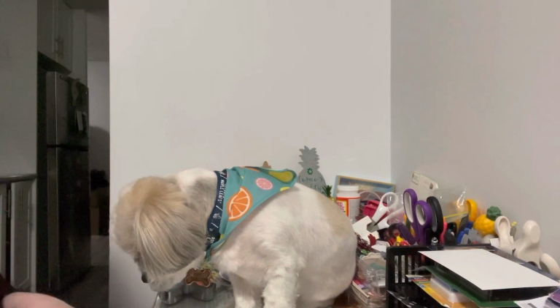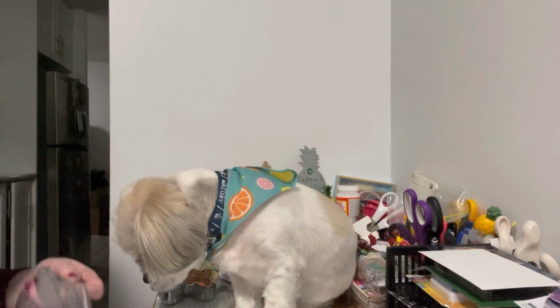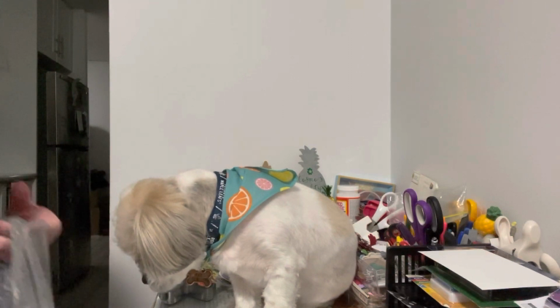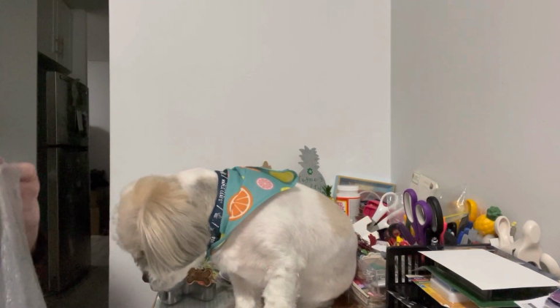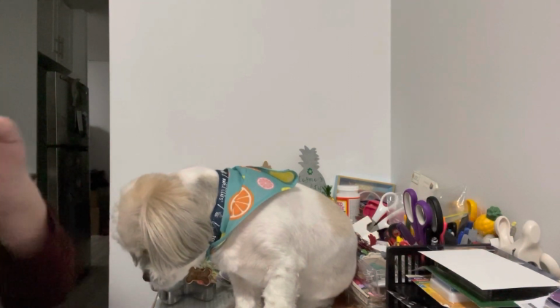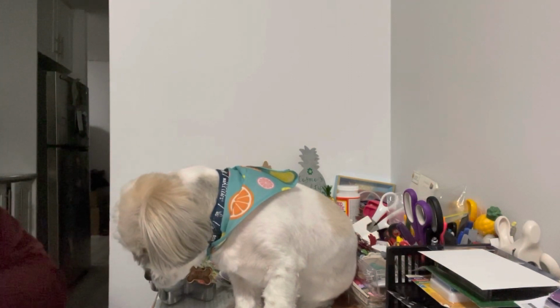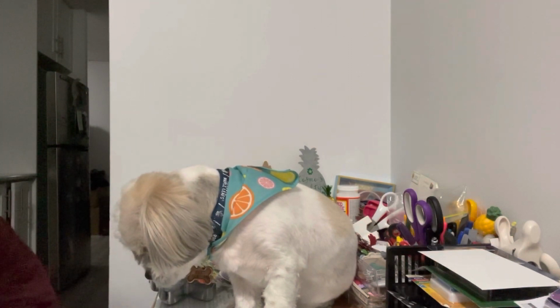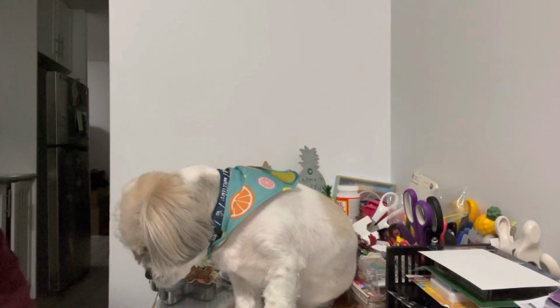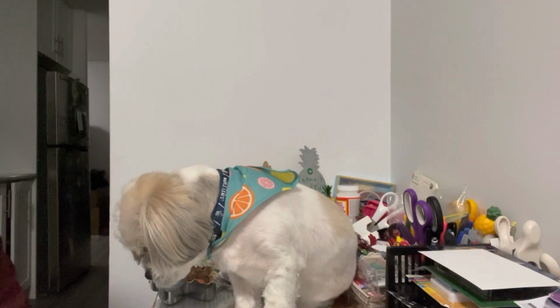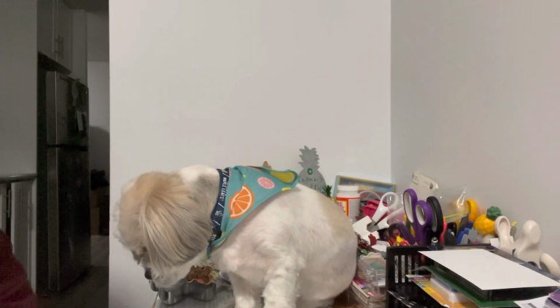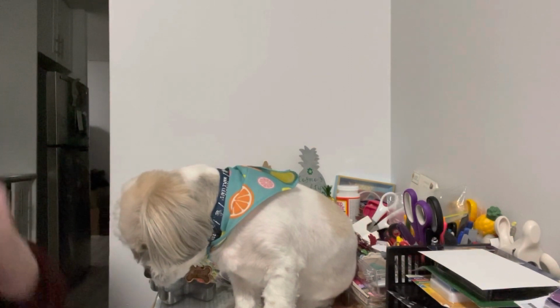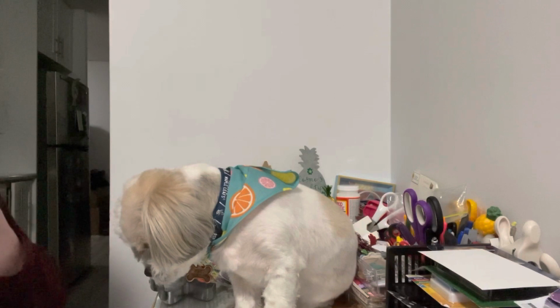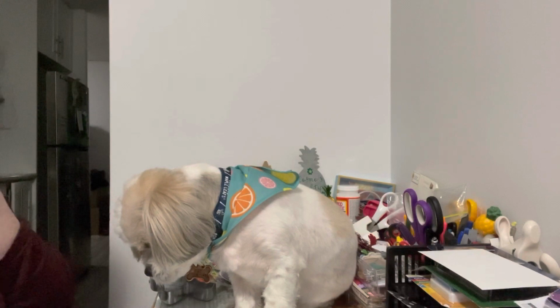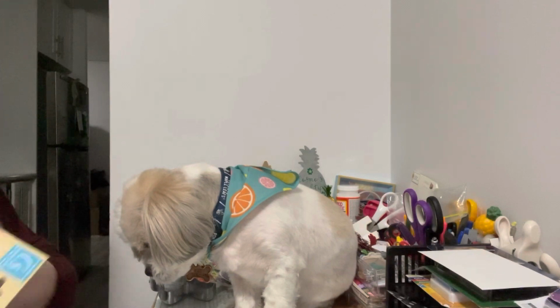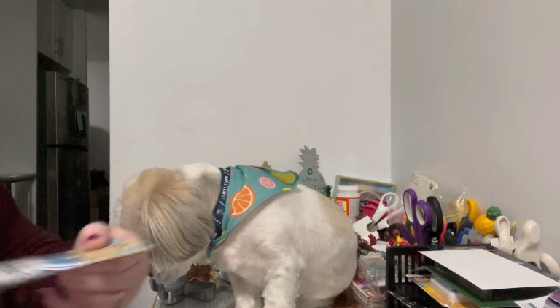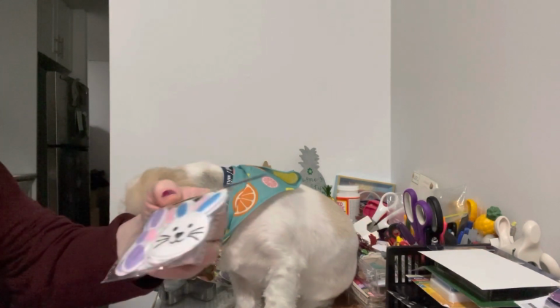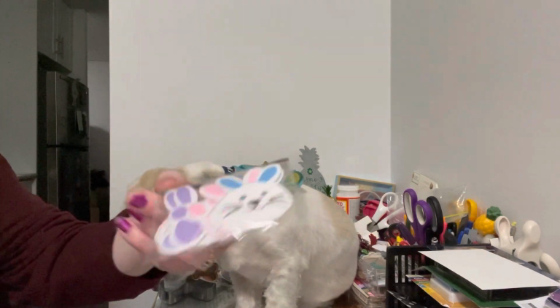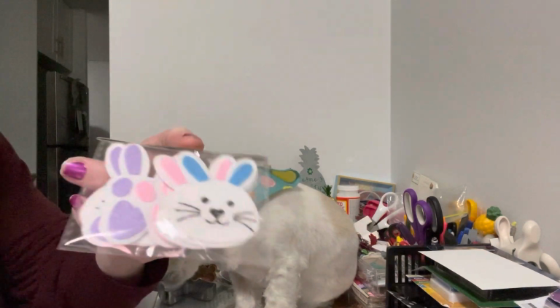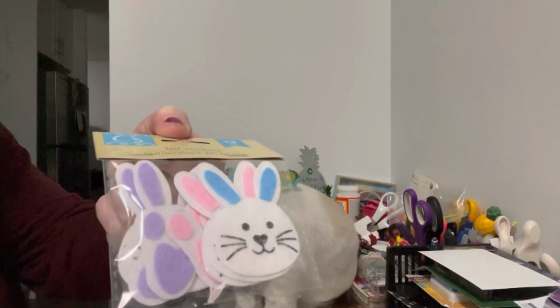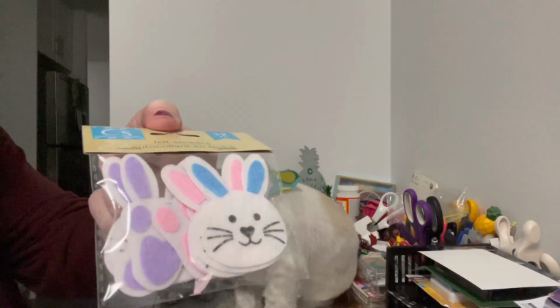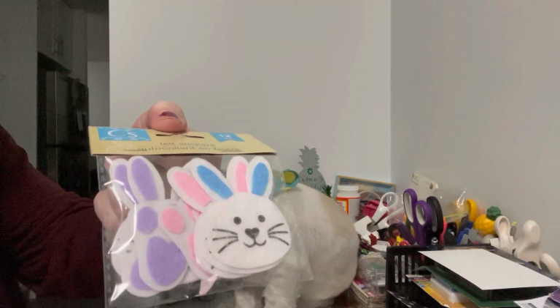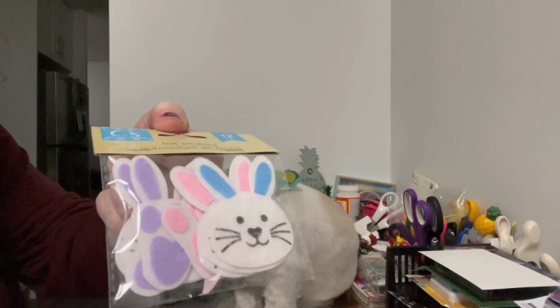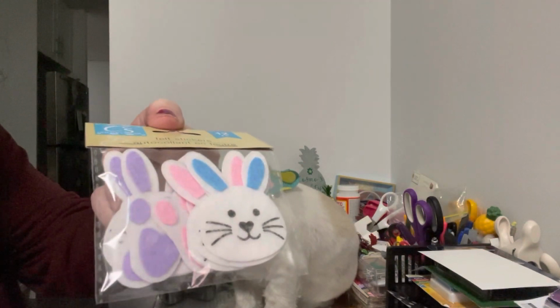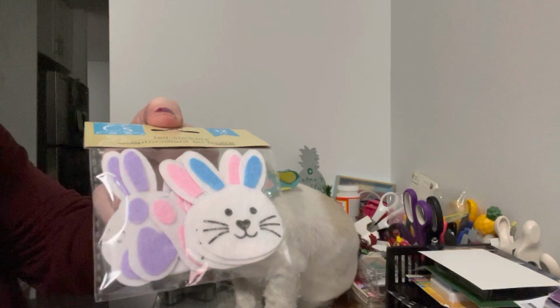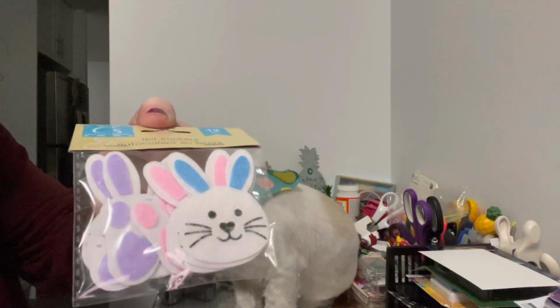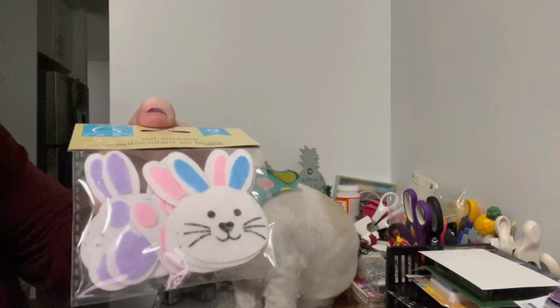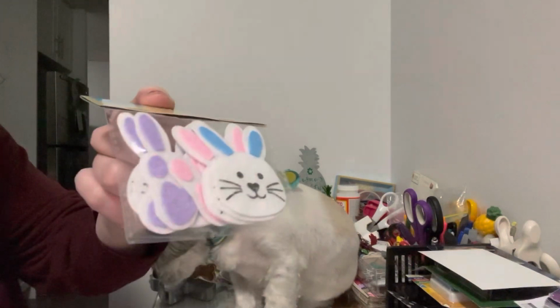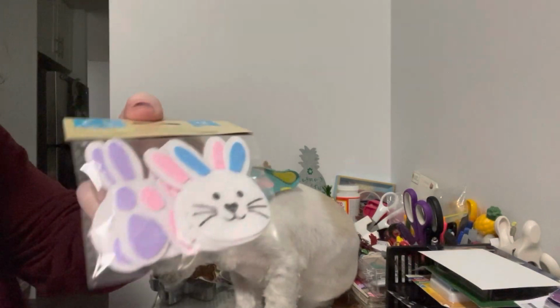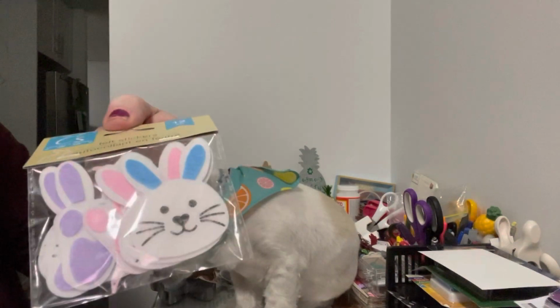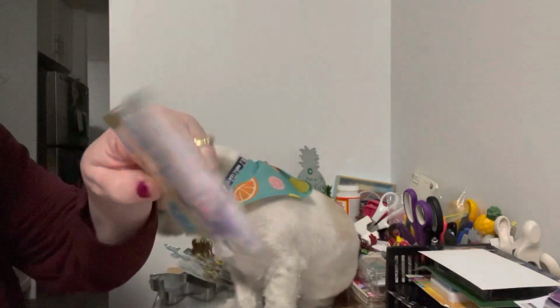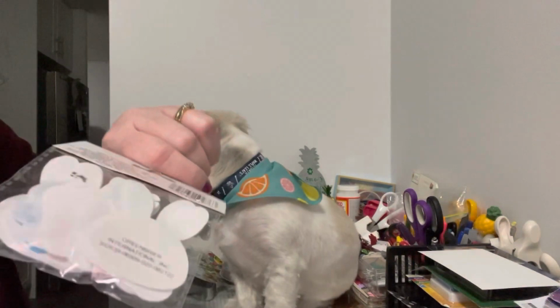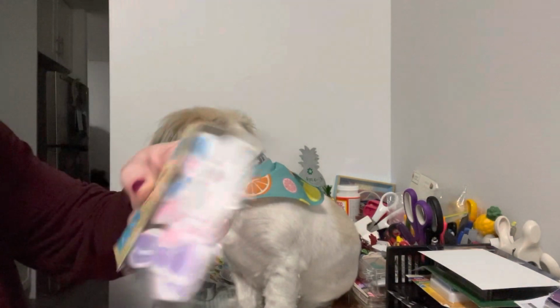My Dollar Tree never got any of the pretty gingham bunnies or anything, but I did find this — I think it was from last year — to have the bunnies. There's the paws. There's only six in the package.